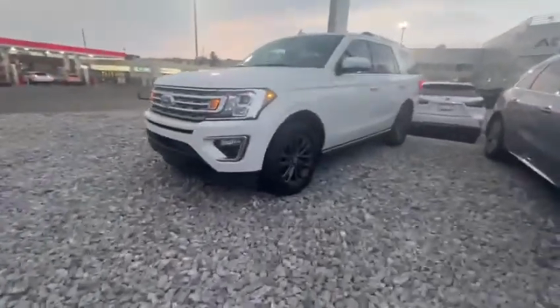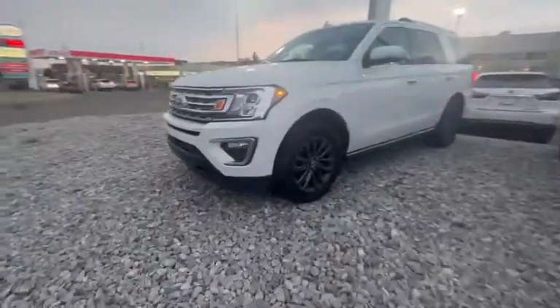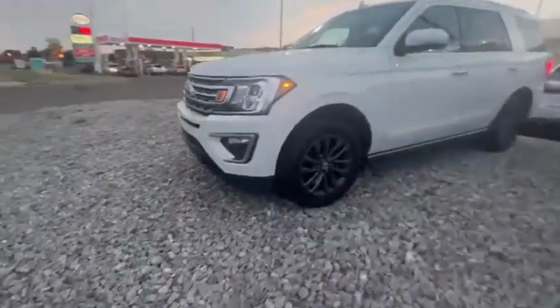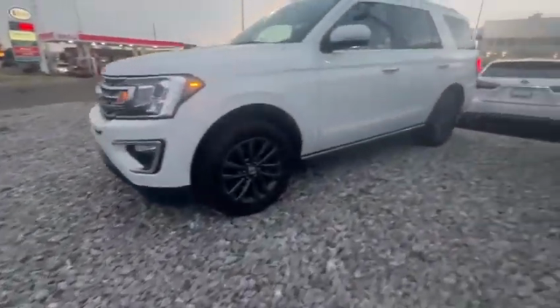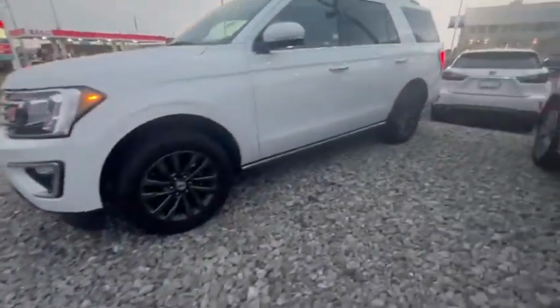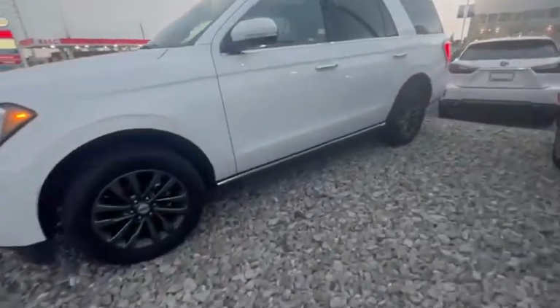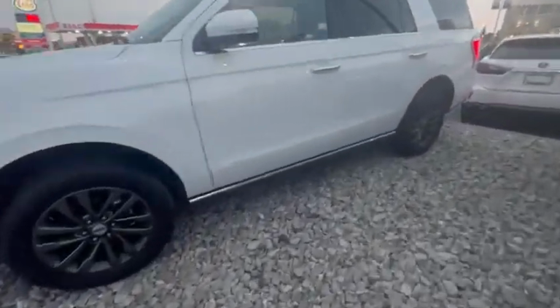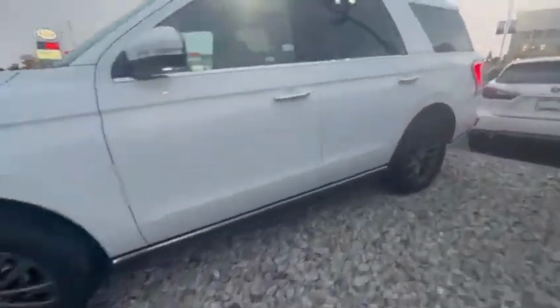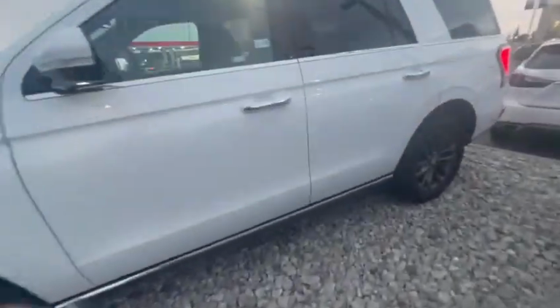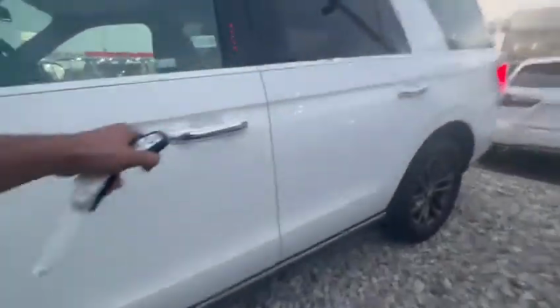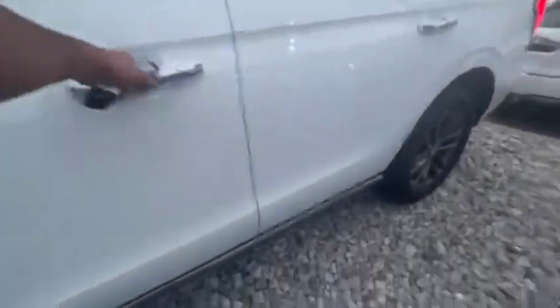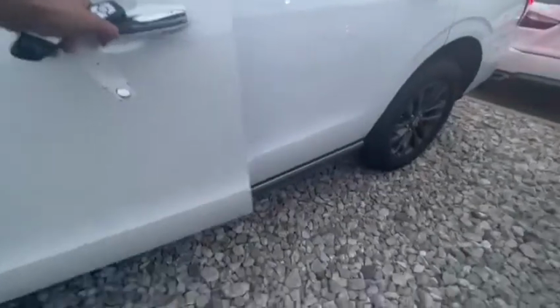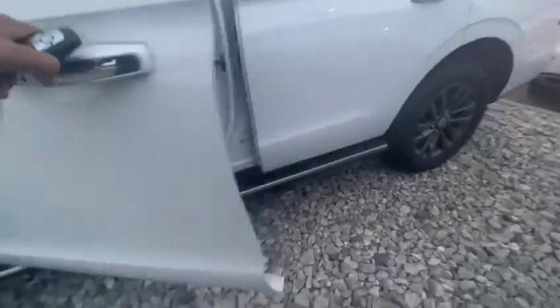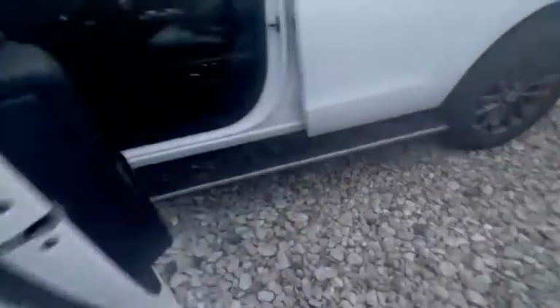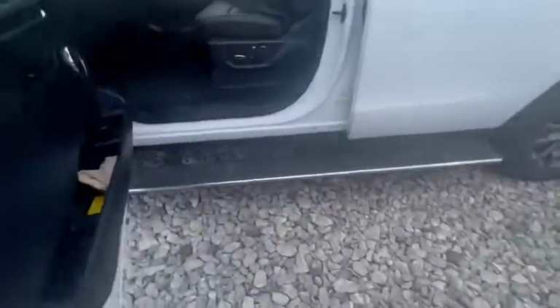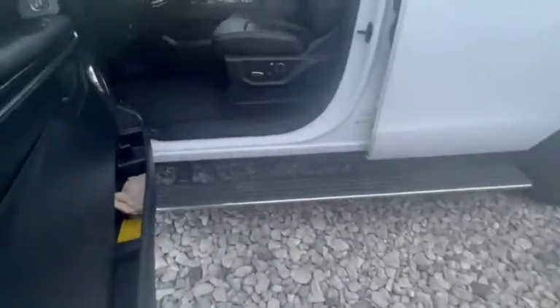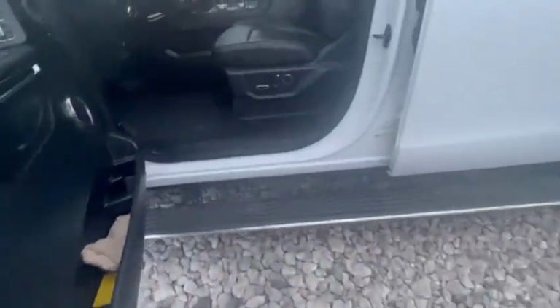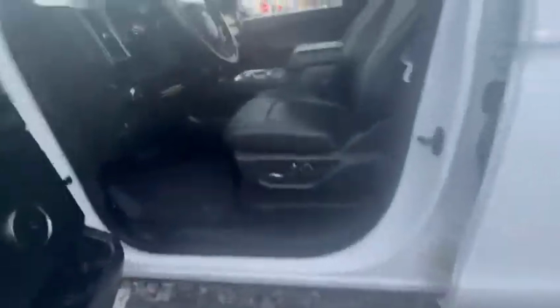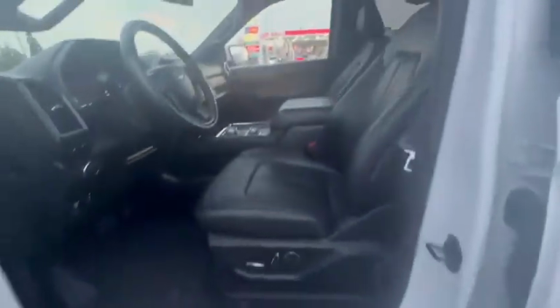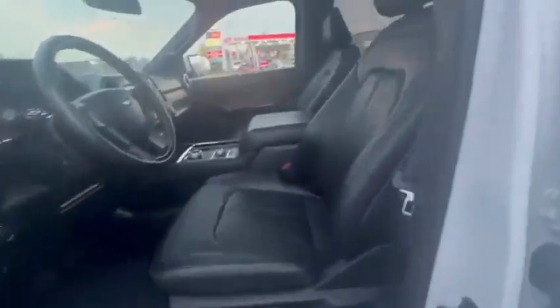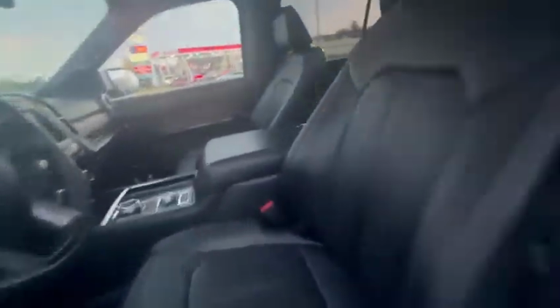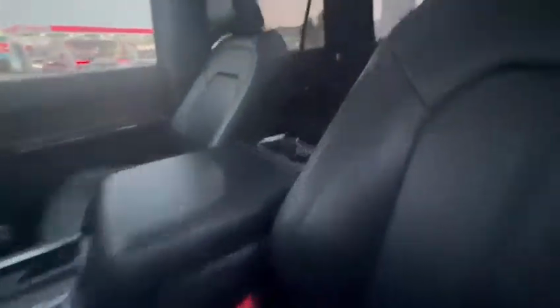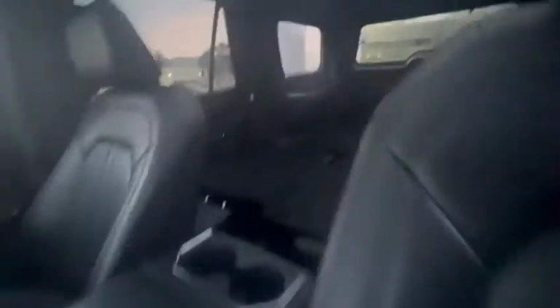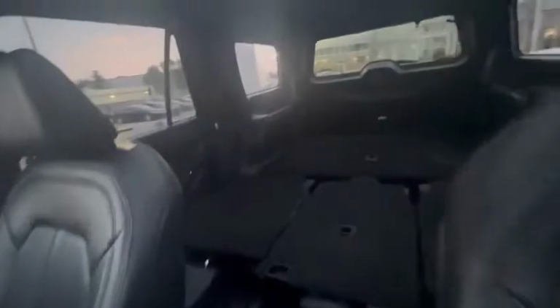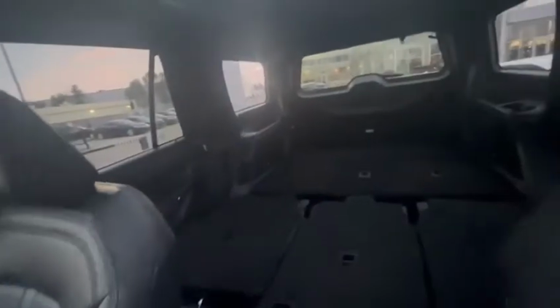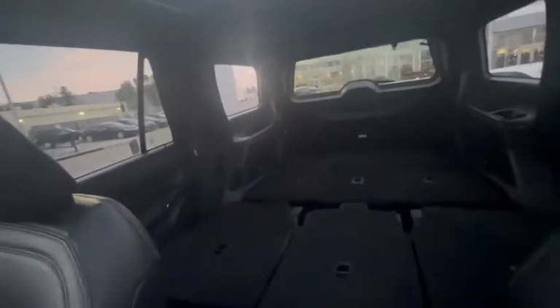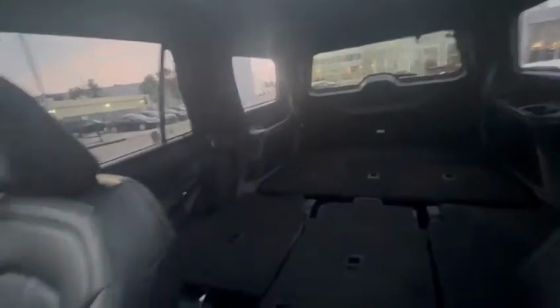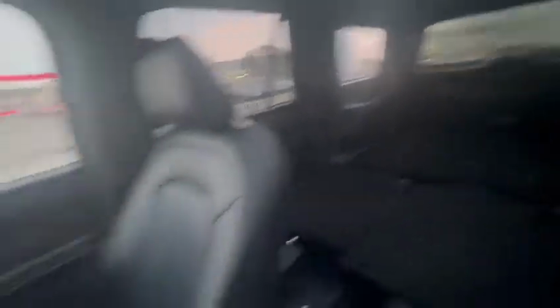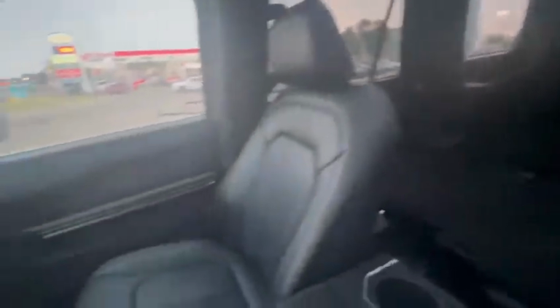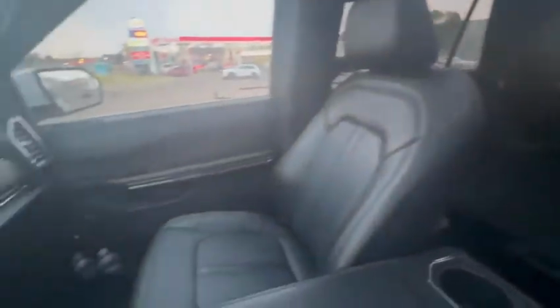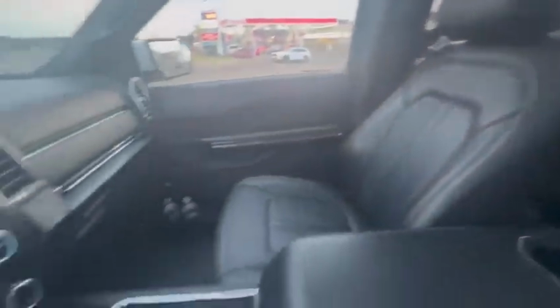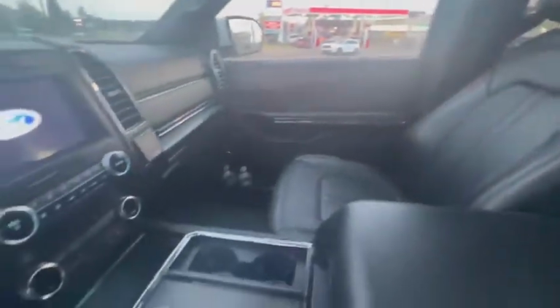You have all the safety sensors up front, and you have the power running boards, as you can see. Now inside, I kind of laid the seats flat down to show you the space — just want to show you how the inside looks.